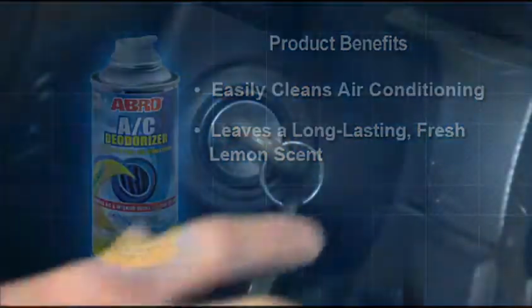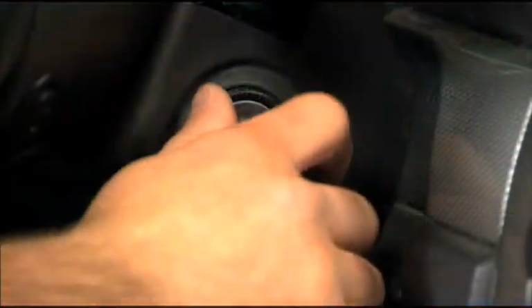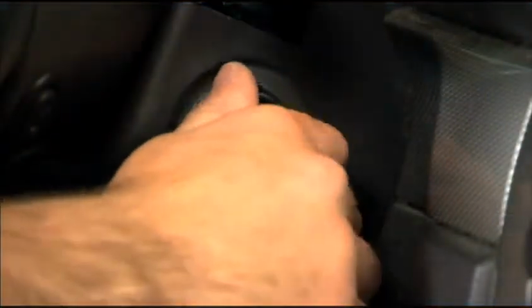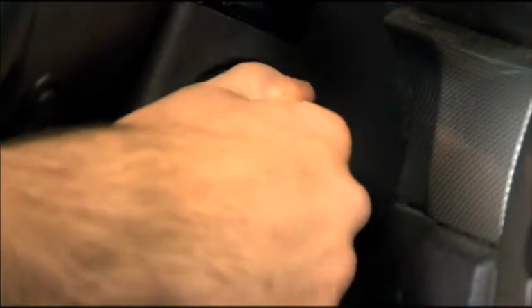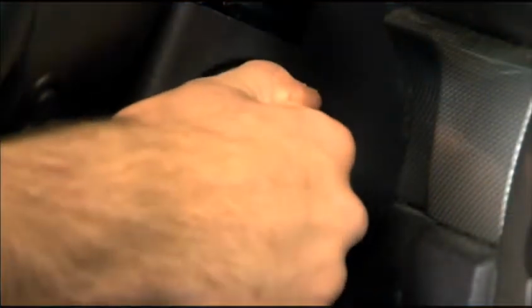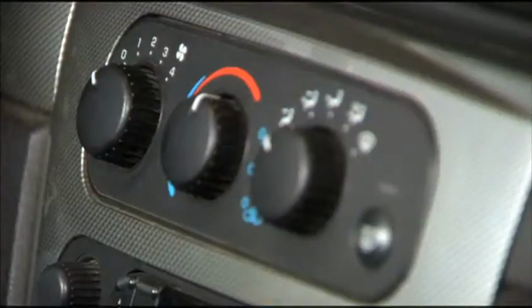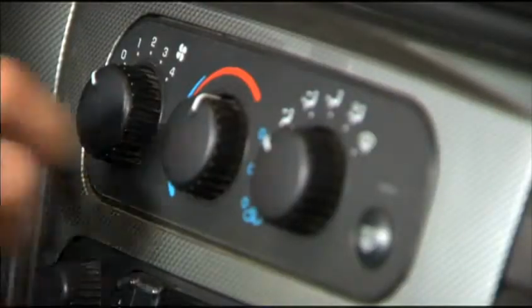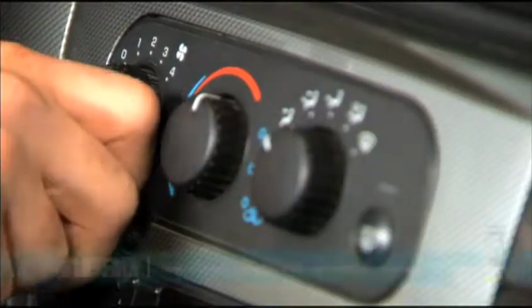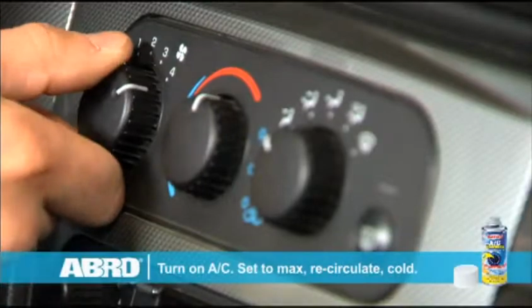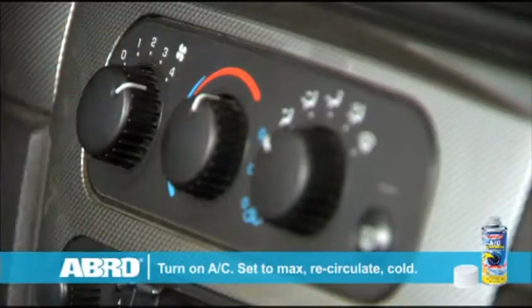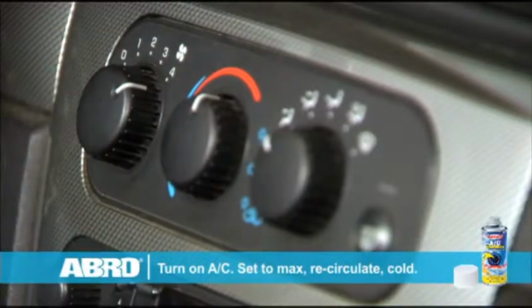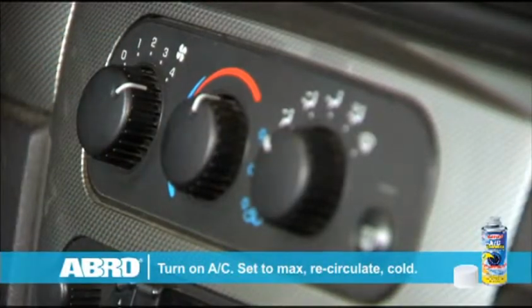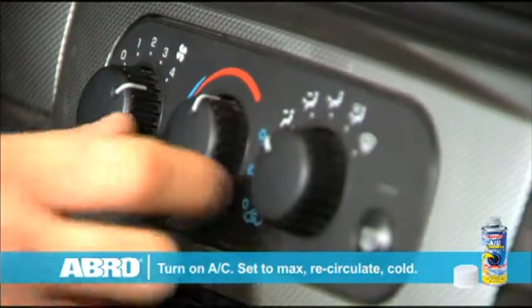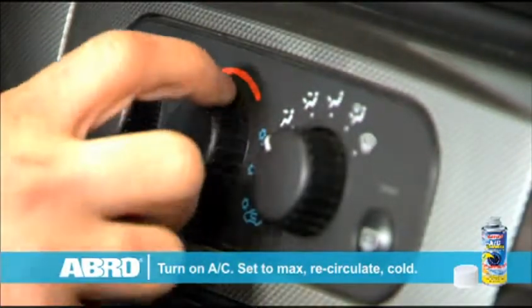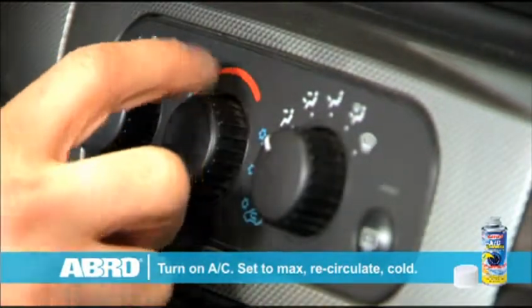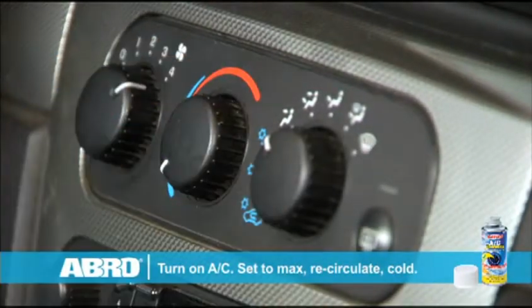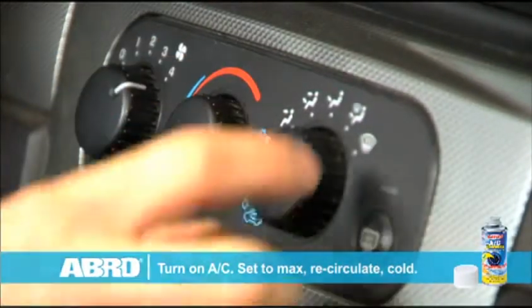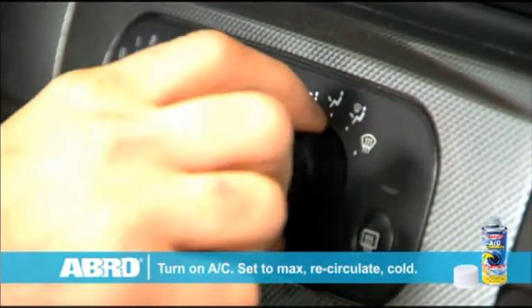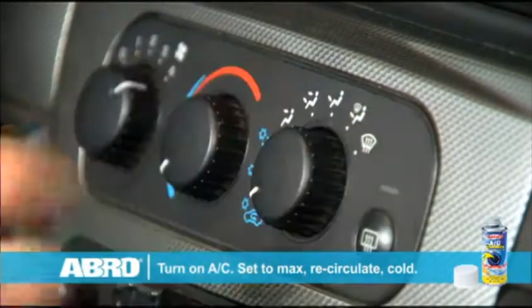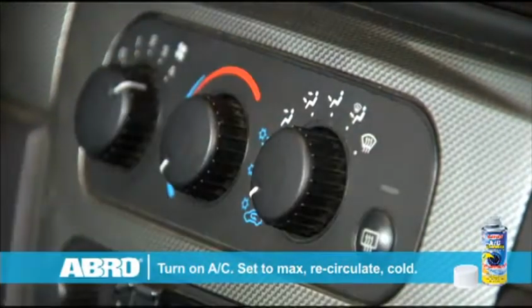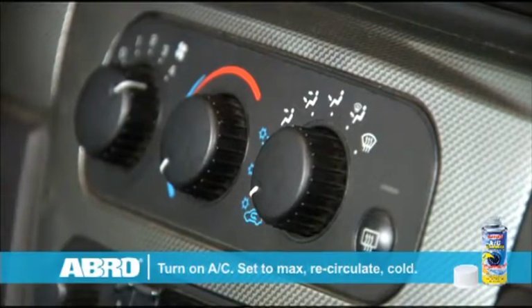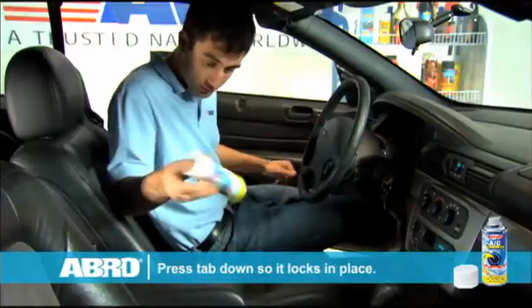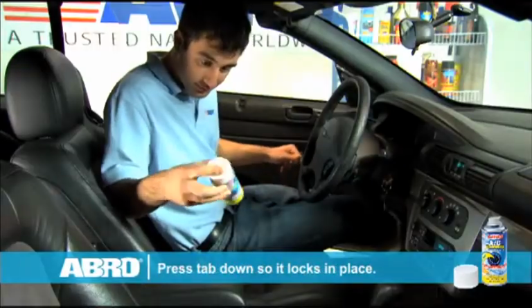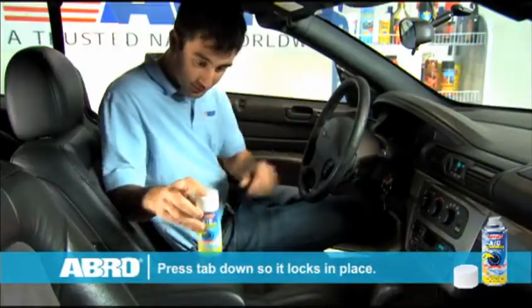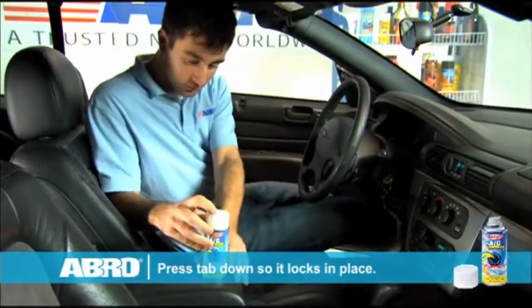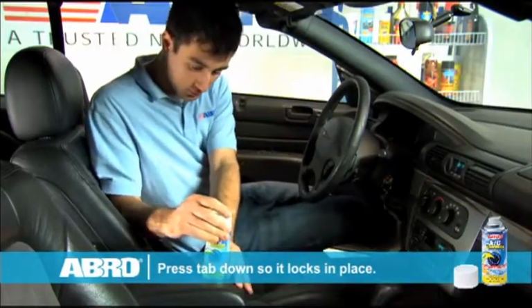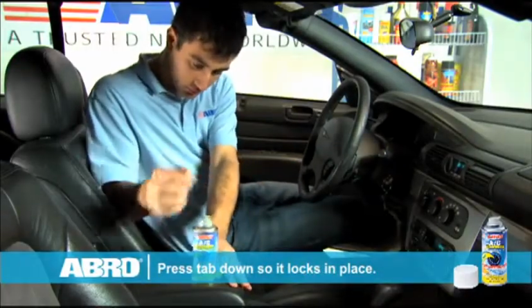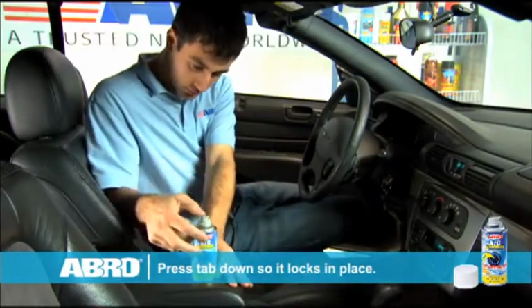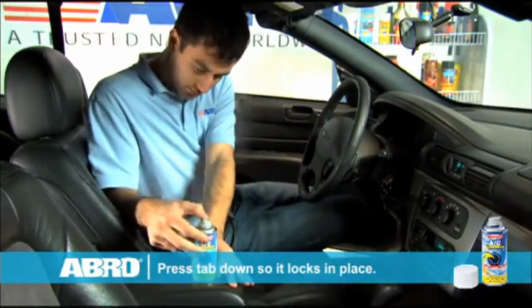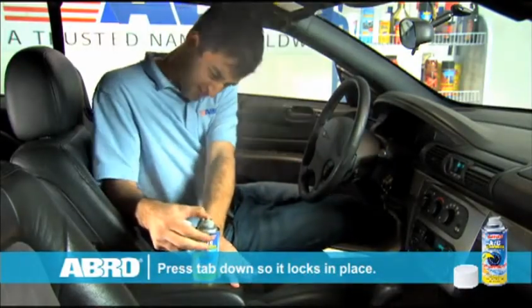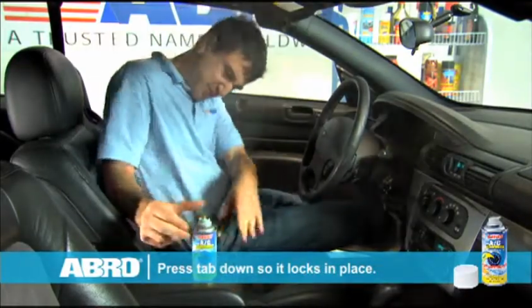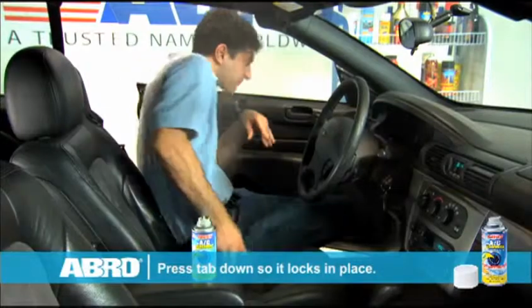Simply start your engine and turn on your air conditioner. Set the fan to max, recirculate, and the temperature to cold. Shake well and then activate AC Deodorizer by pressing on the gray tab.